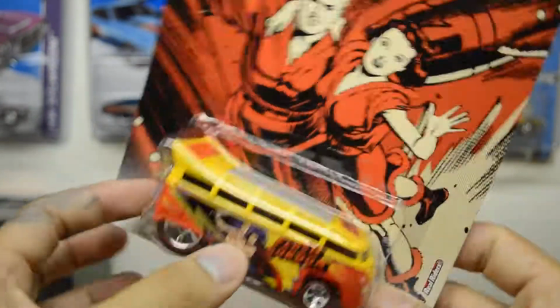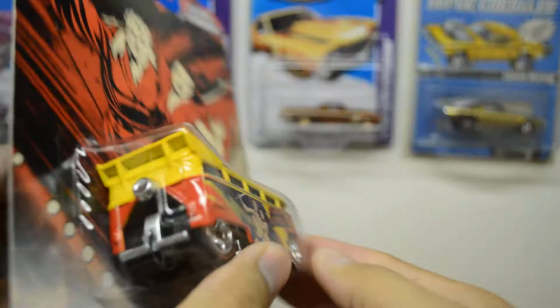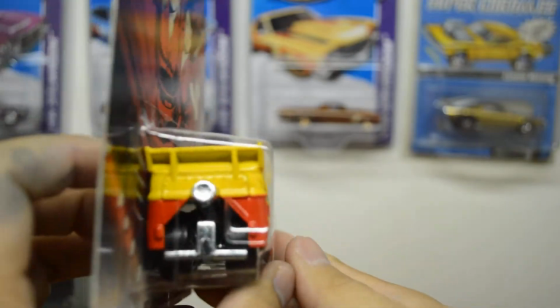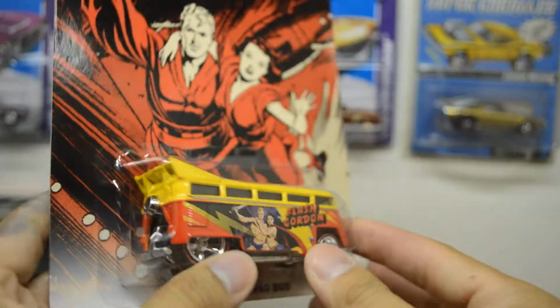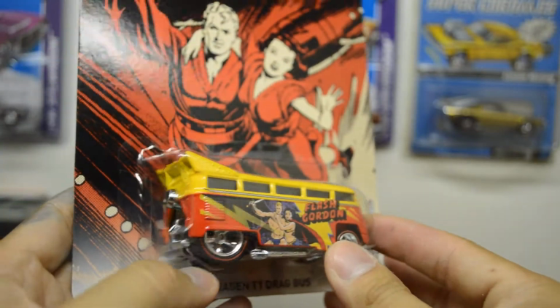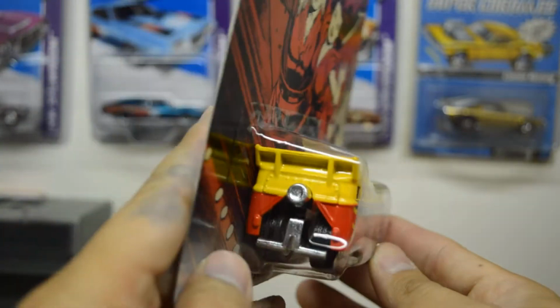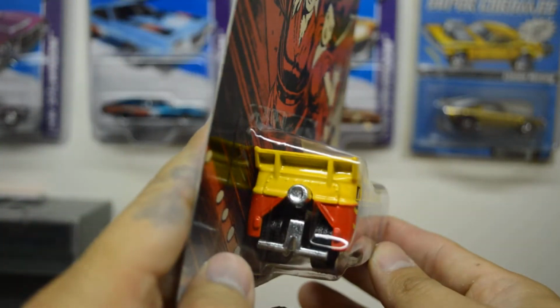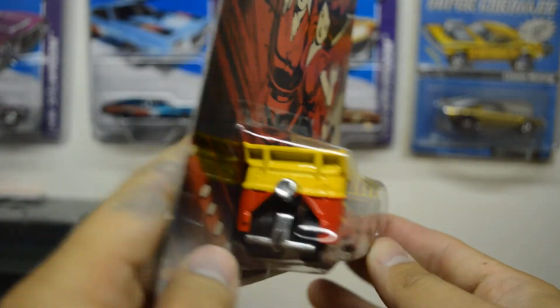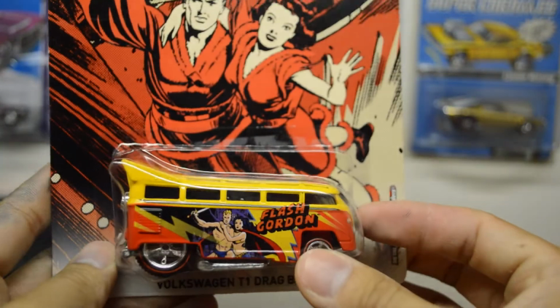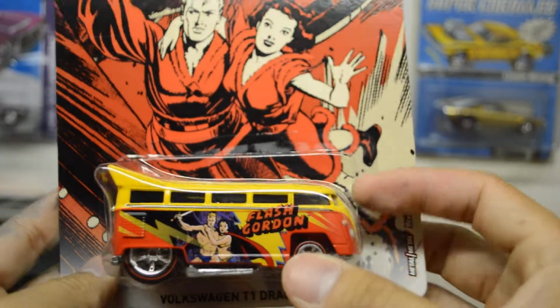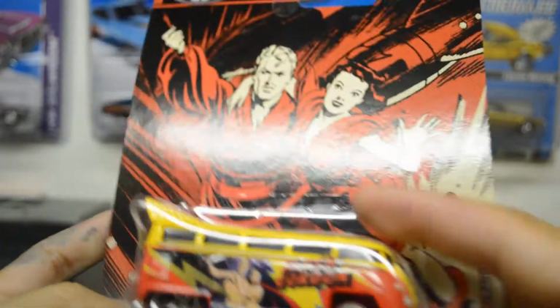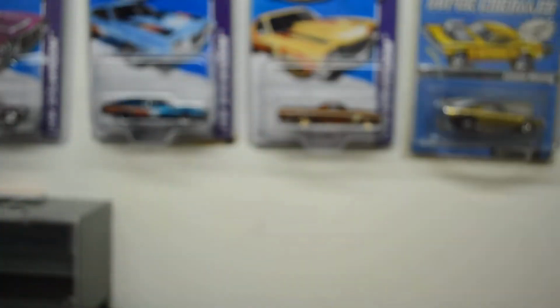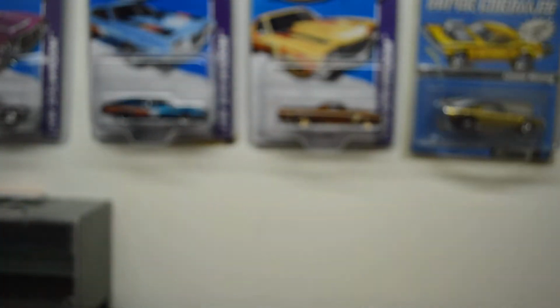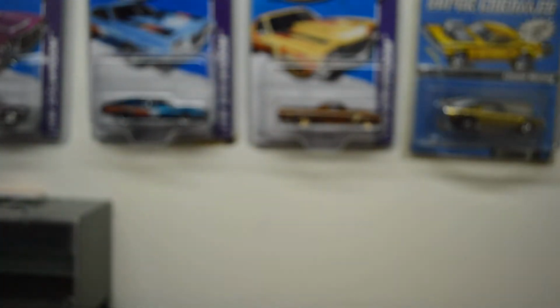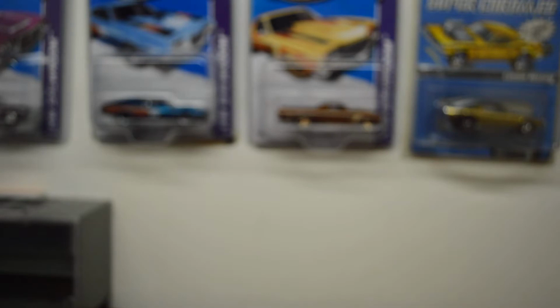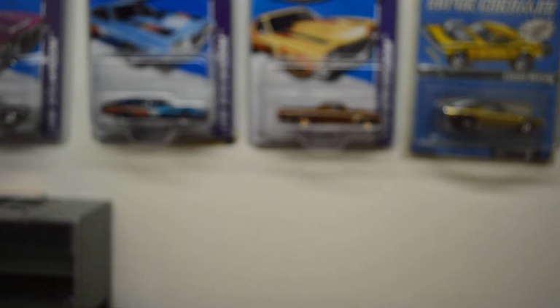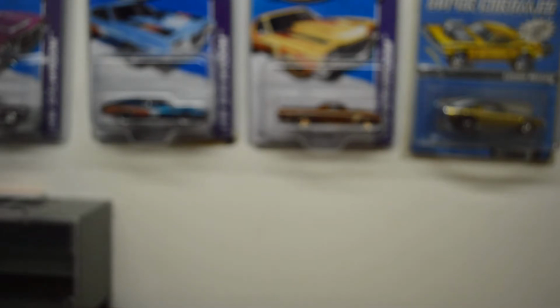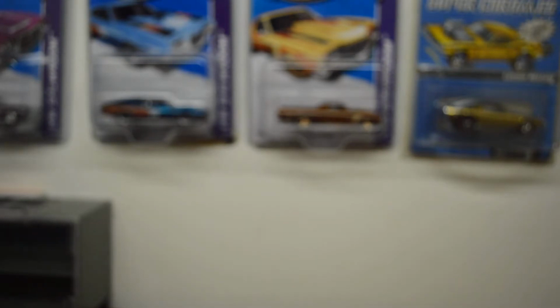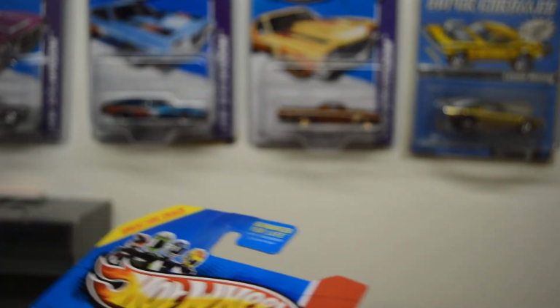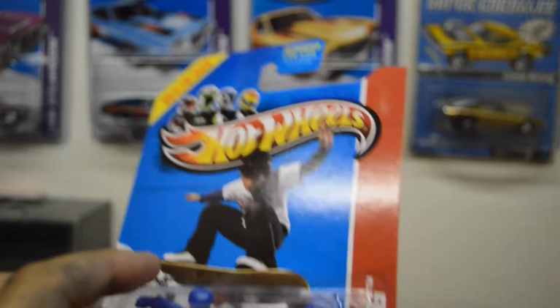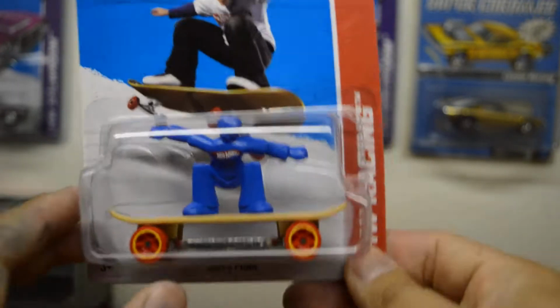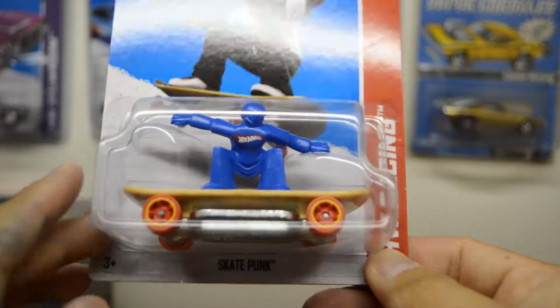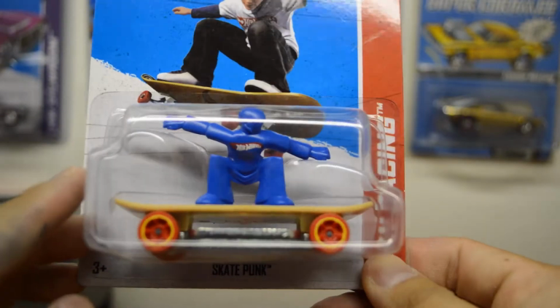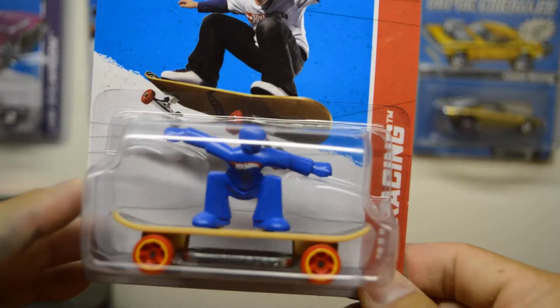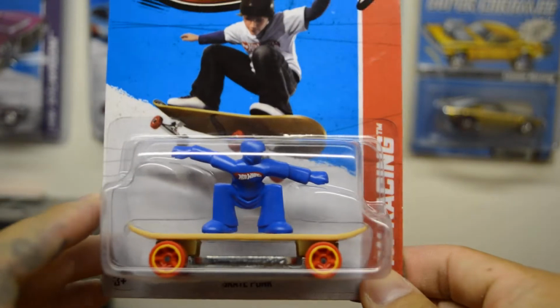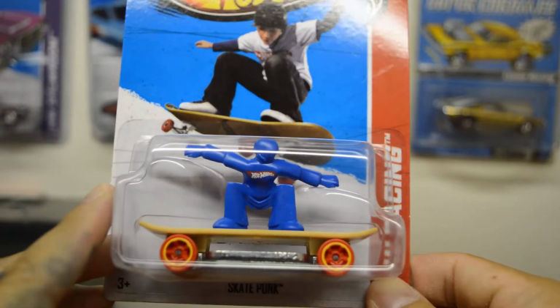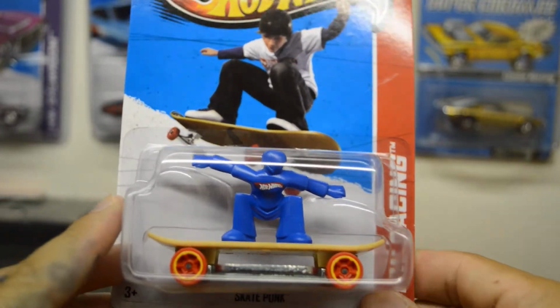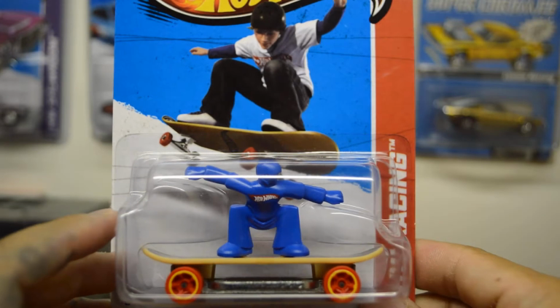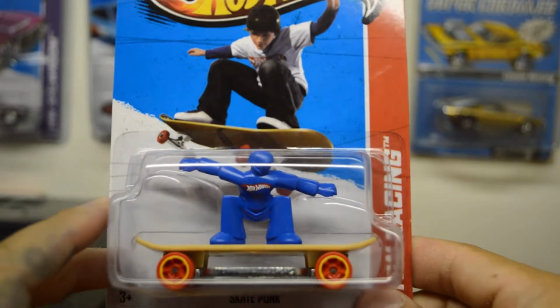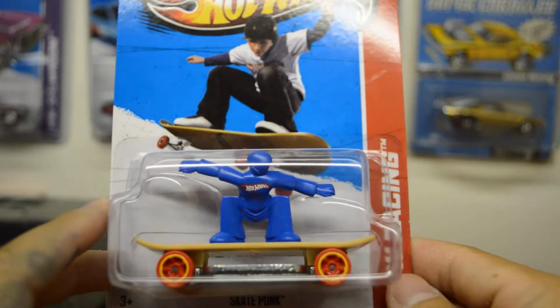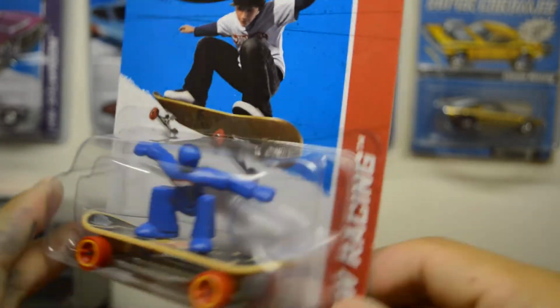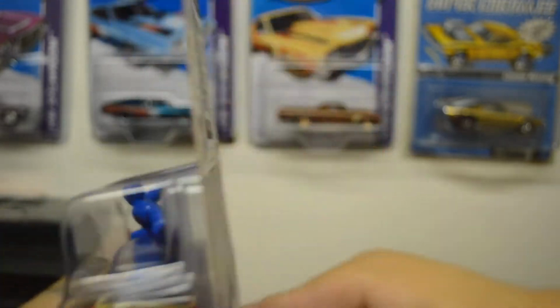Also got the Skate Punk — picked up a few of these, so just getting another one.